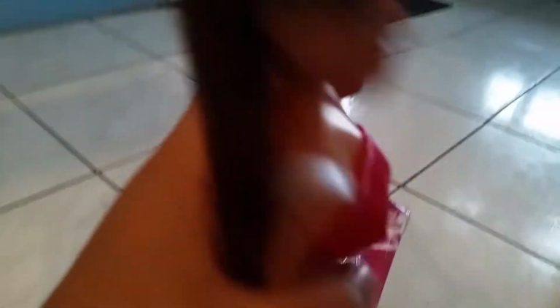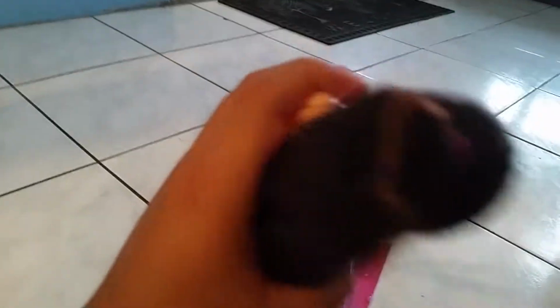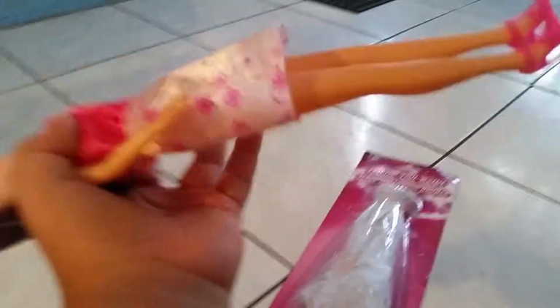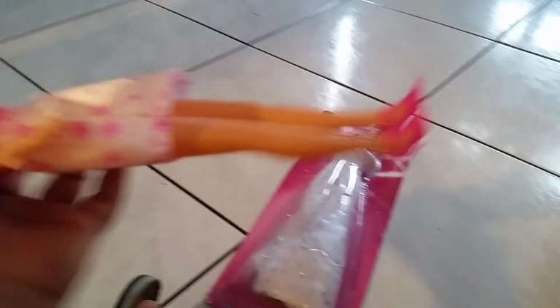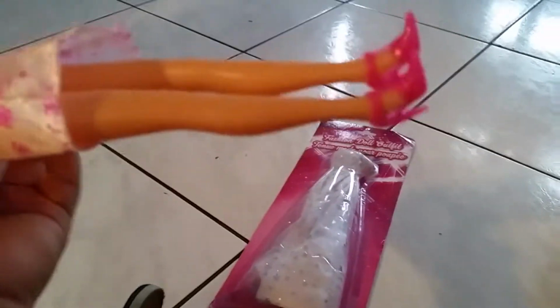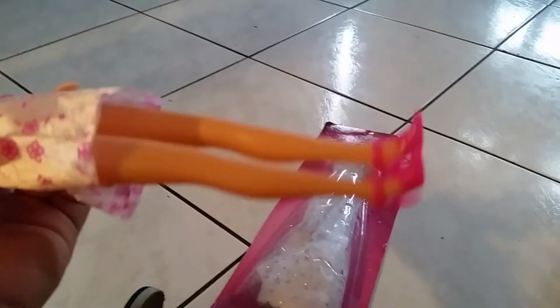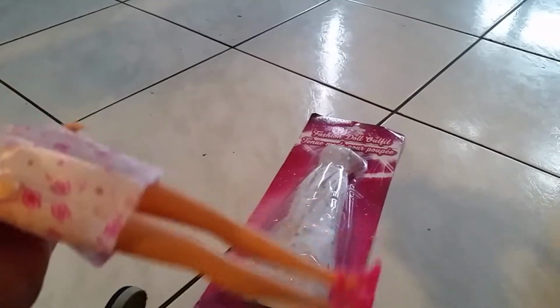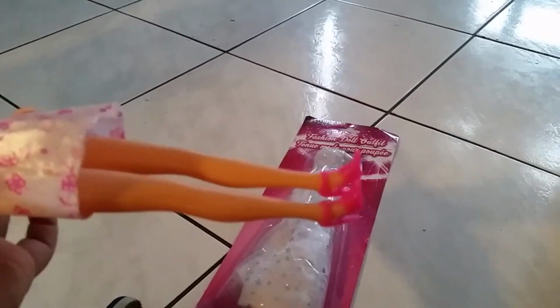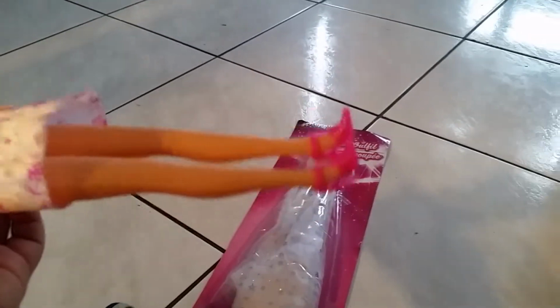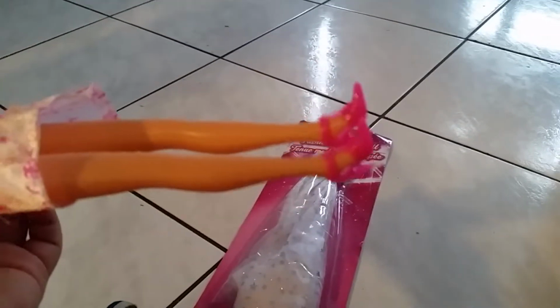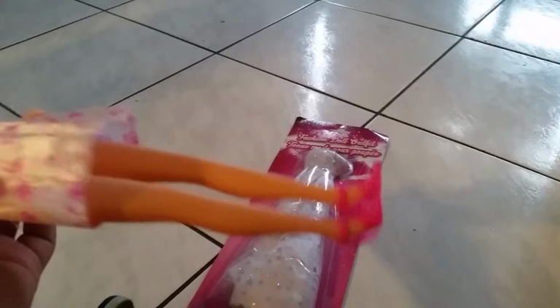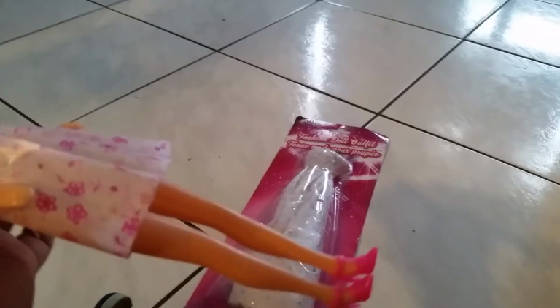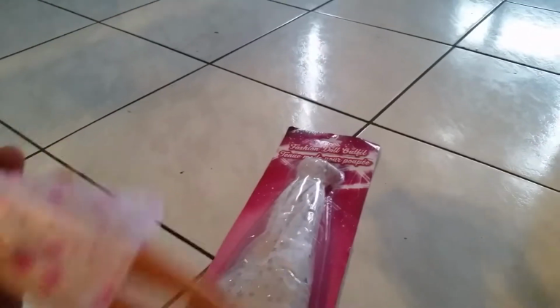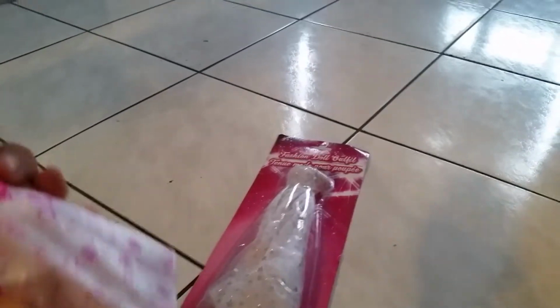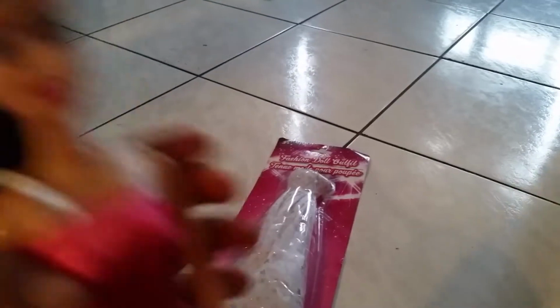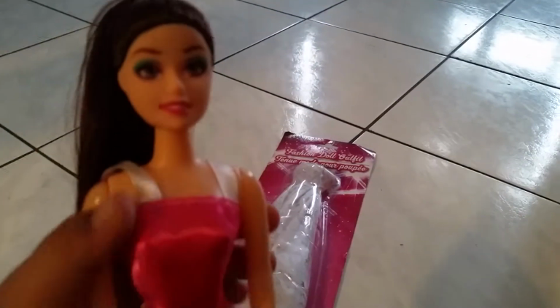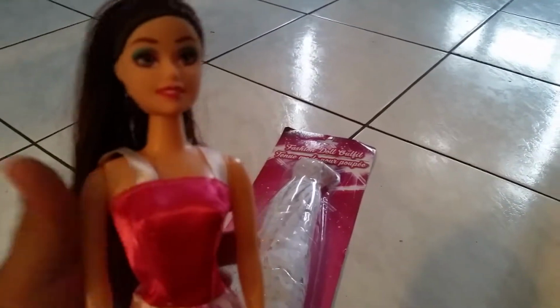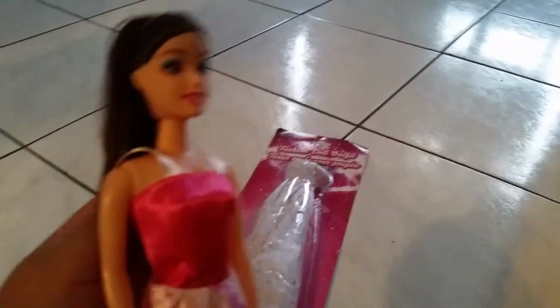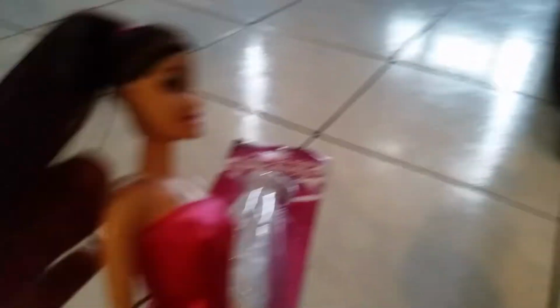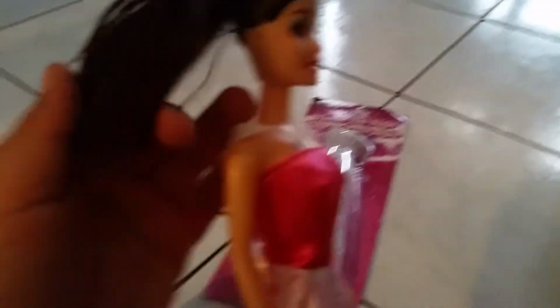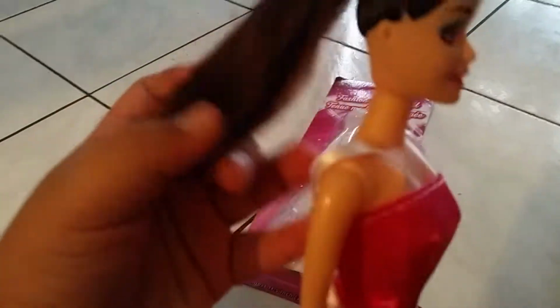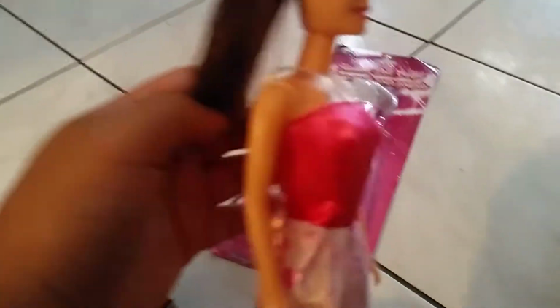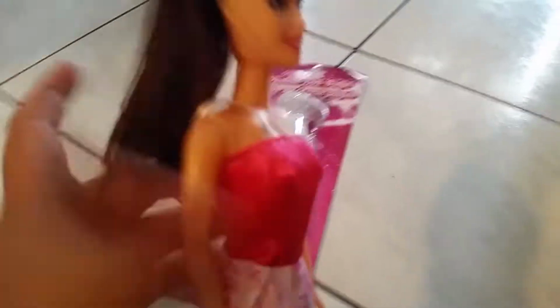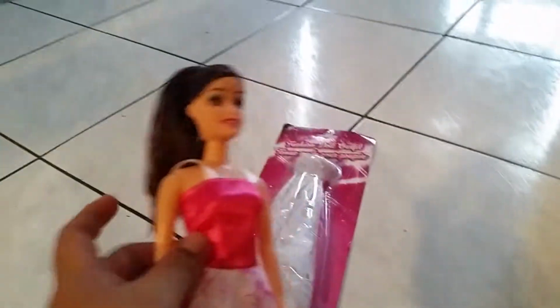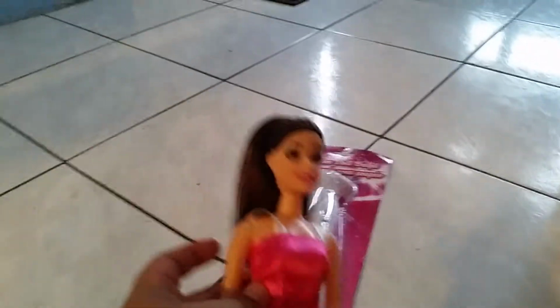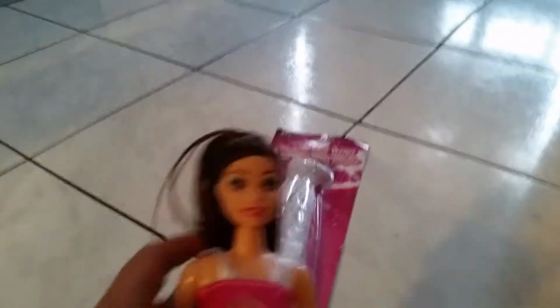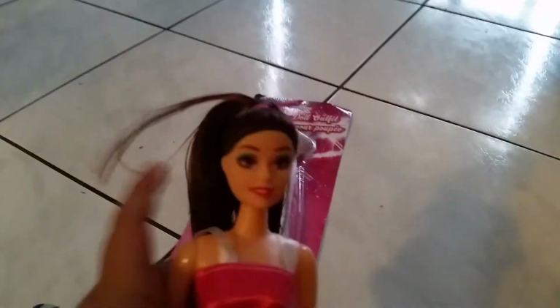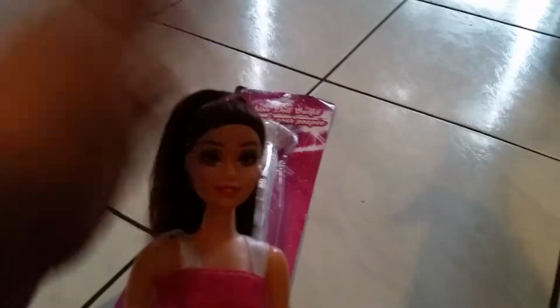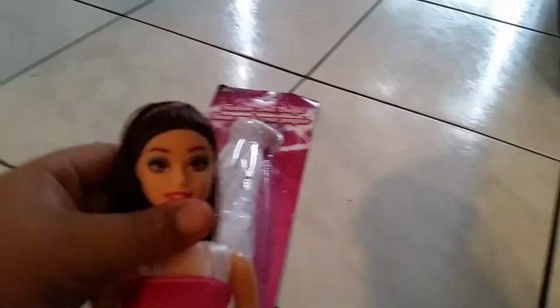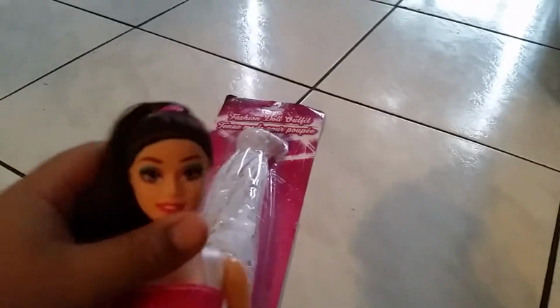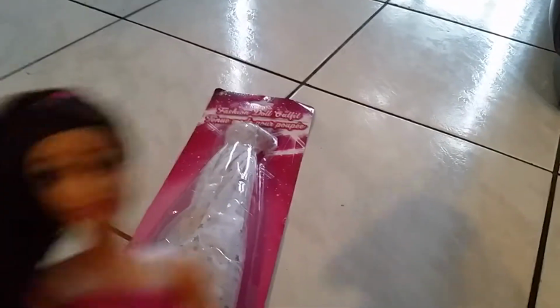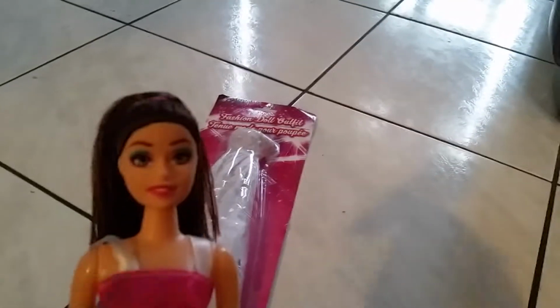There's her pink ponytail. Signature pink shoes that they always put on Dollar Tree dolls, I heard. When I was shopping, I looked at all the fashion dolls and they all had pink shoes.